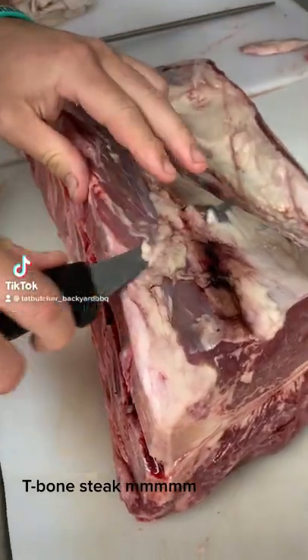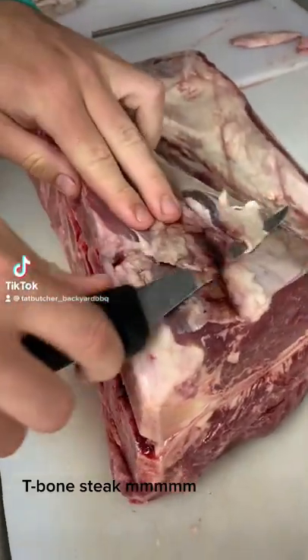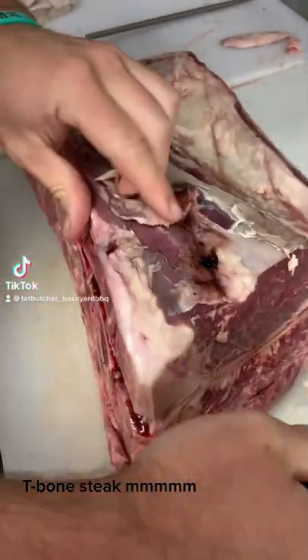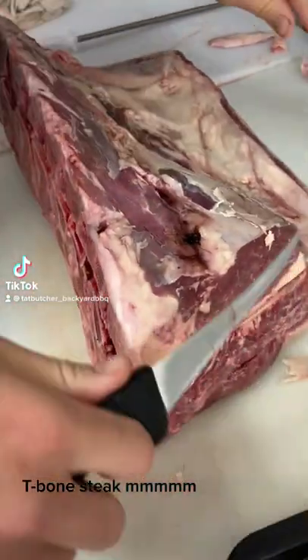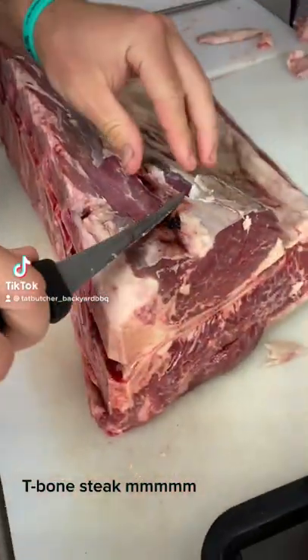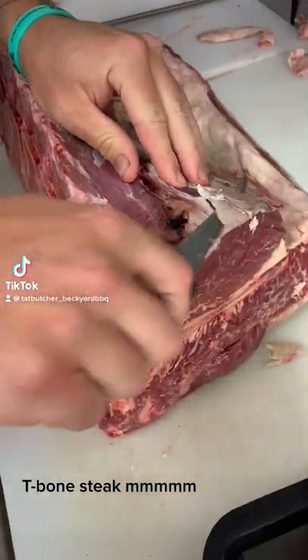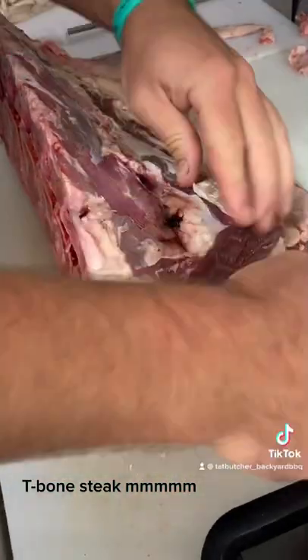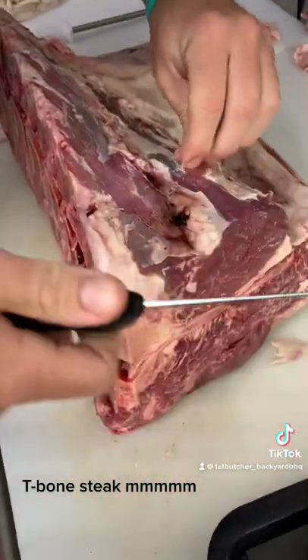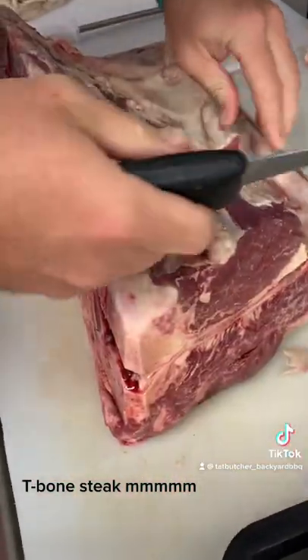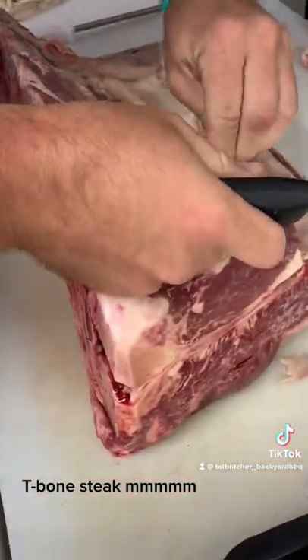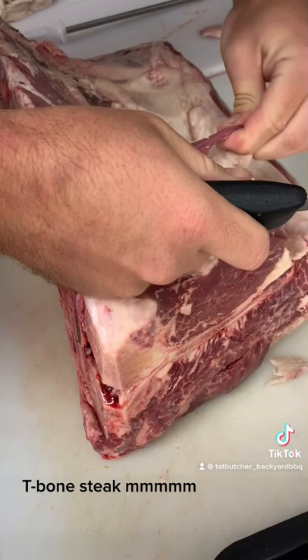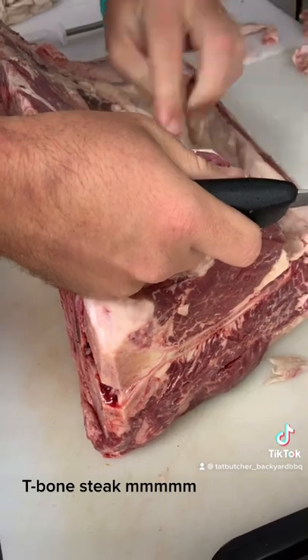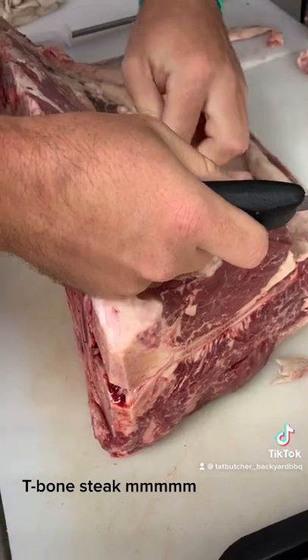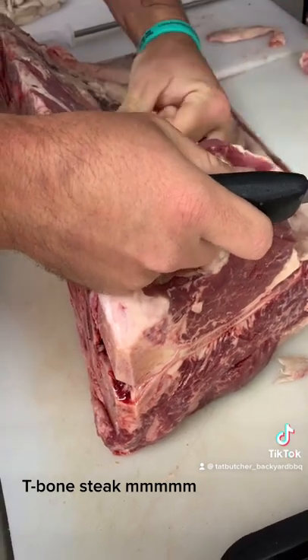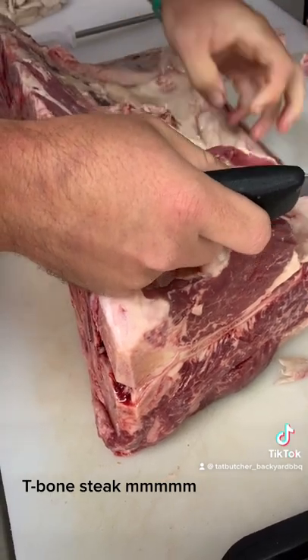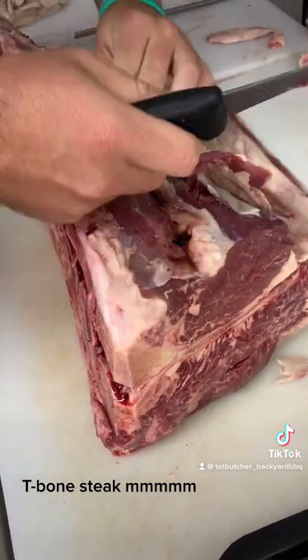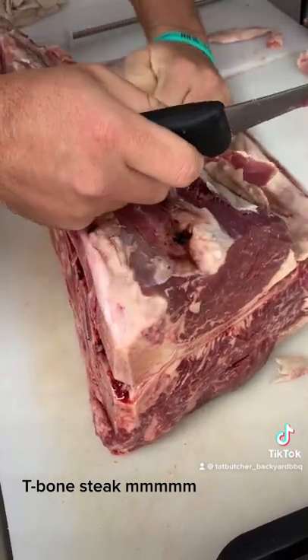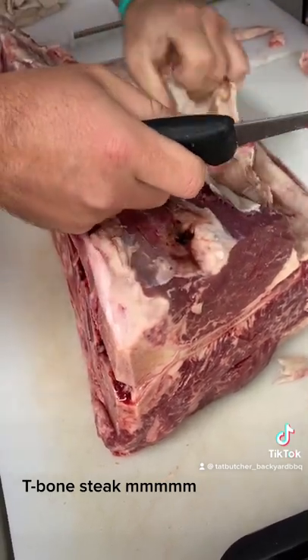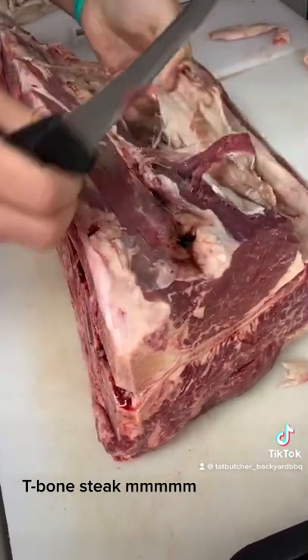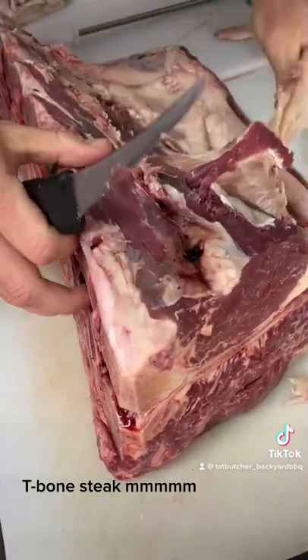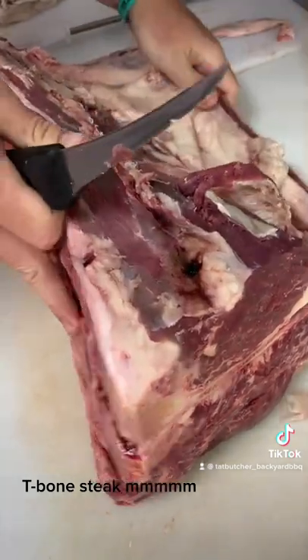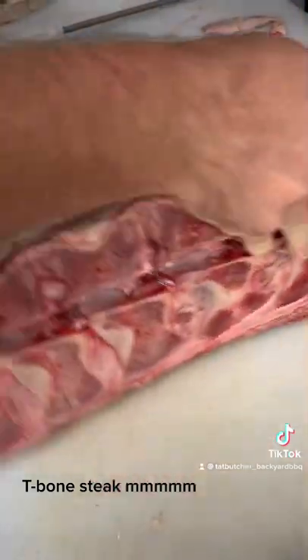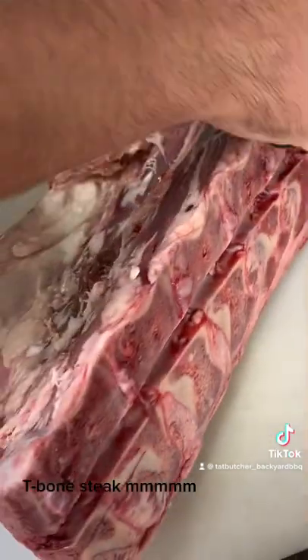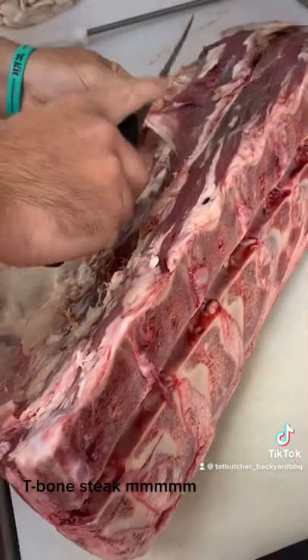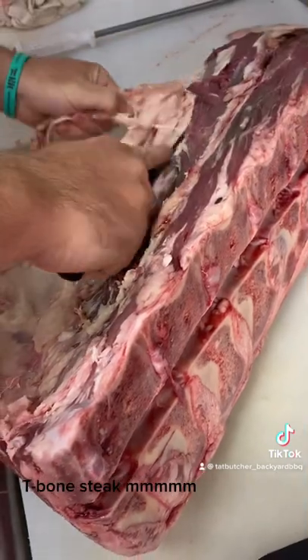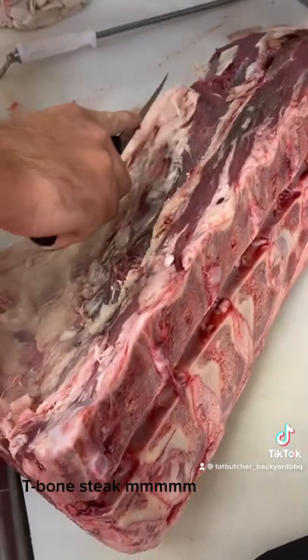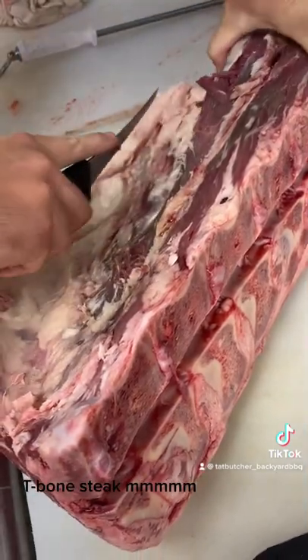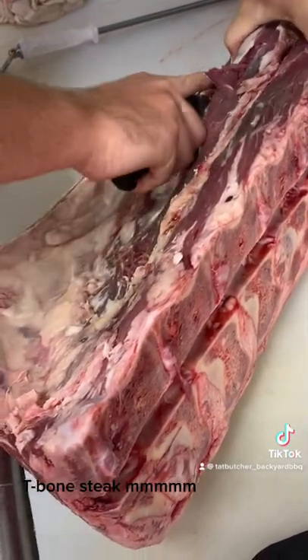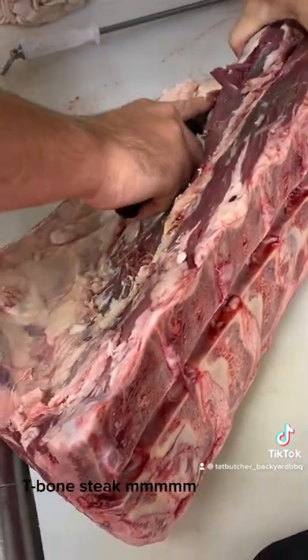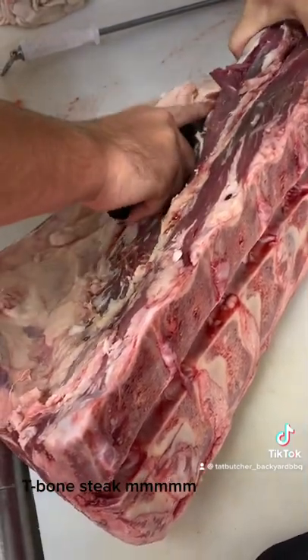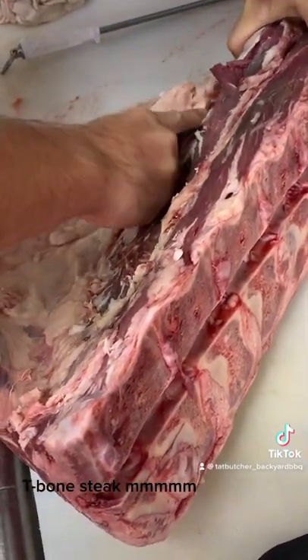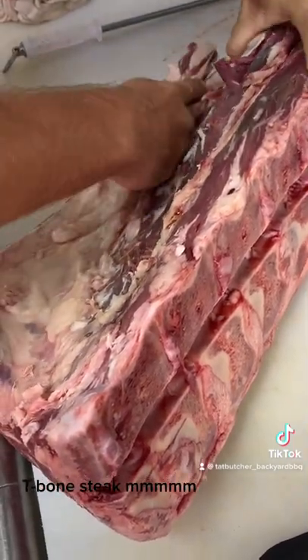Good morning everyone, here we are, we're going to show you the process of cutting a T-bone steak. T-bone steak is probably my second favourite steak, followed by the oyster blade. Then after the T-bone is the end pieces of rump.